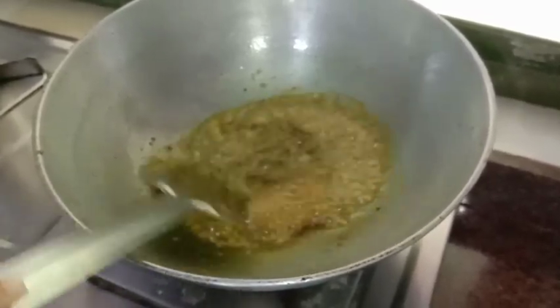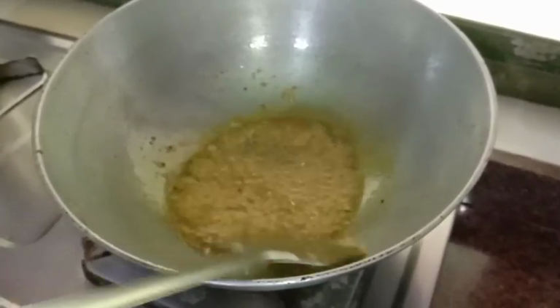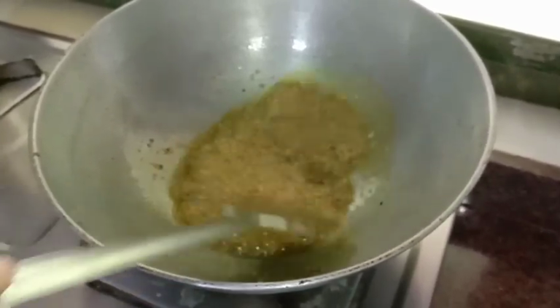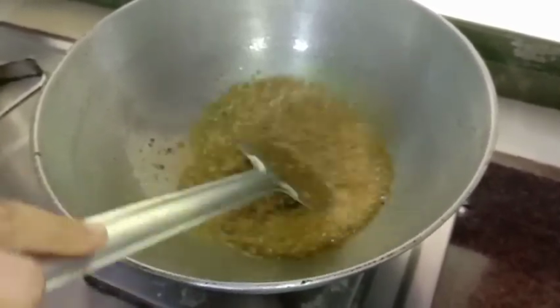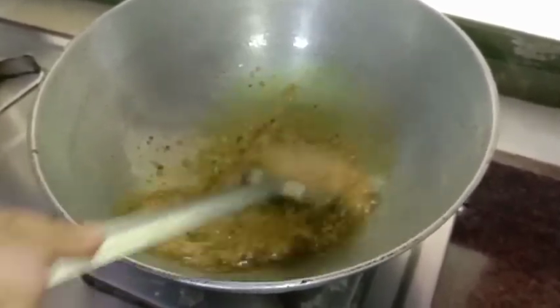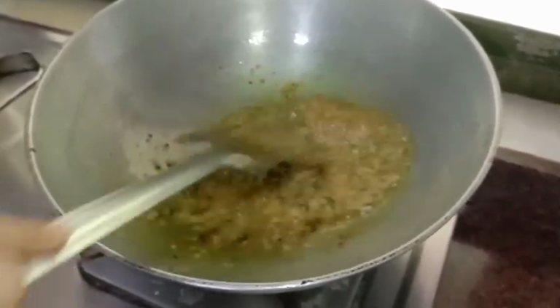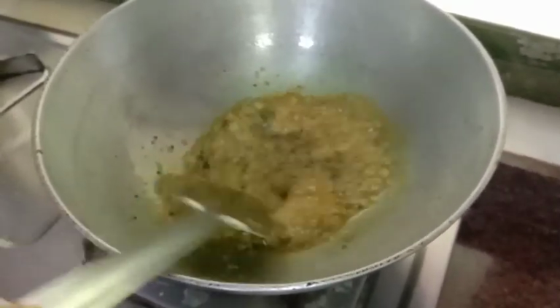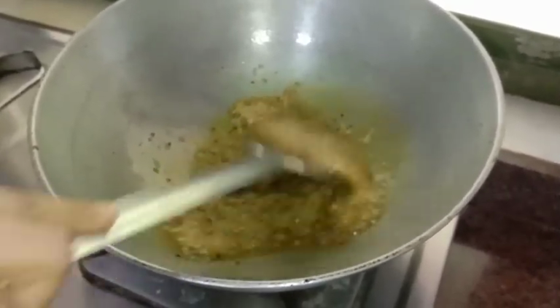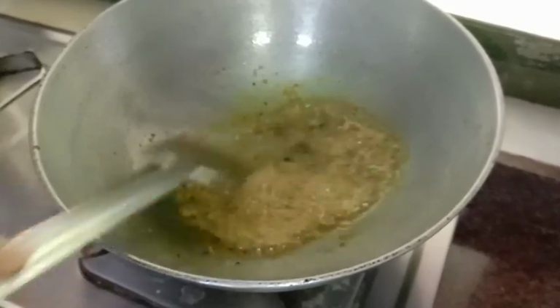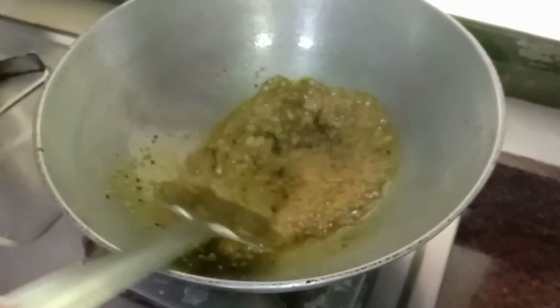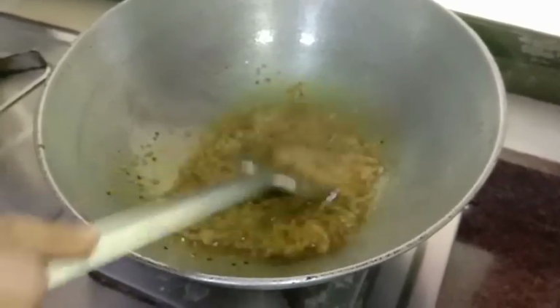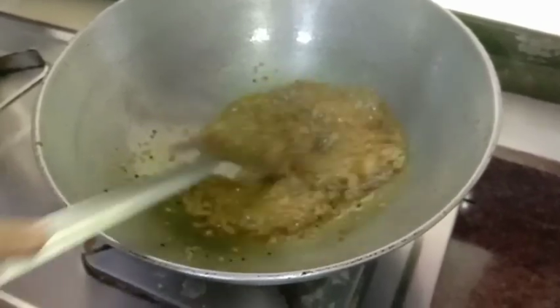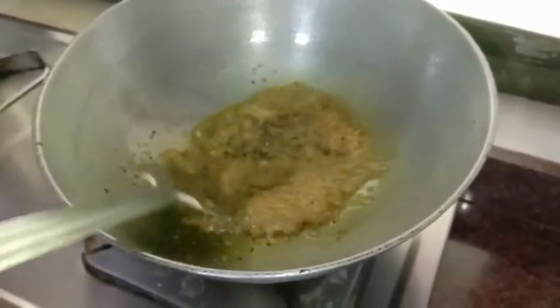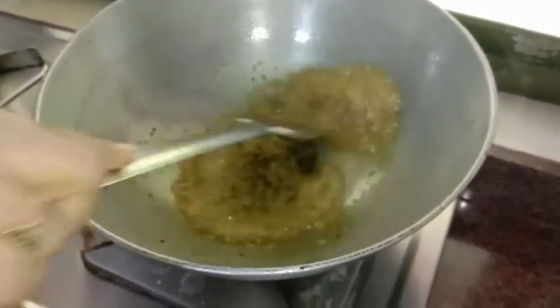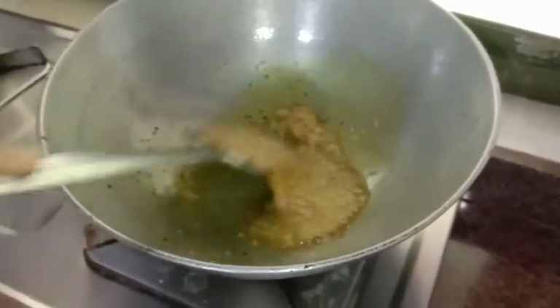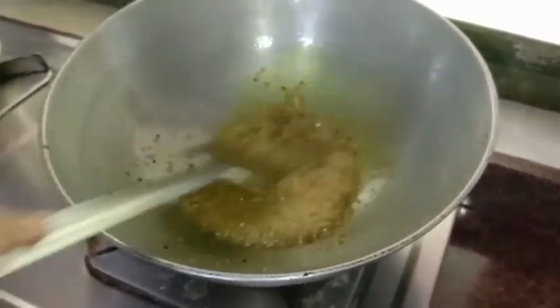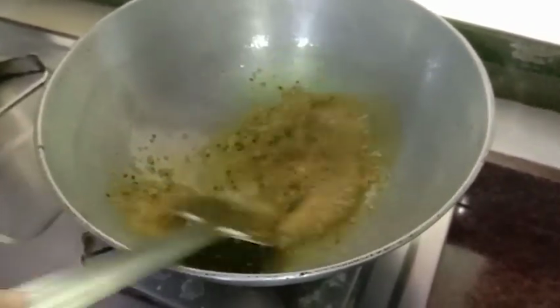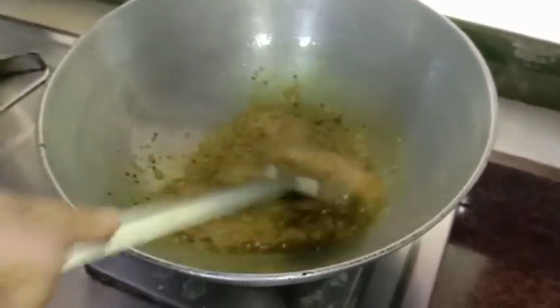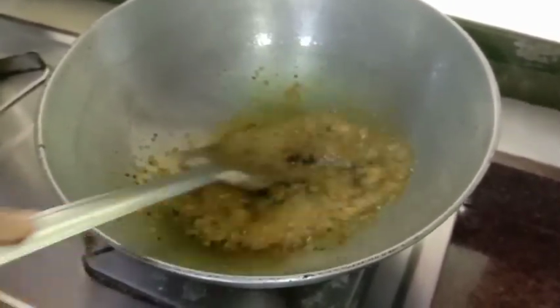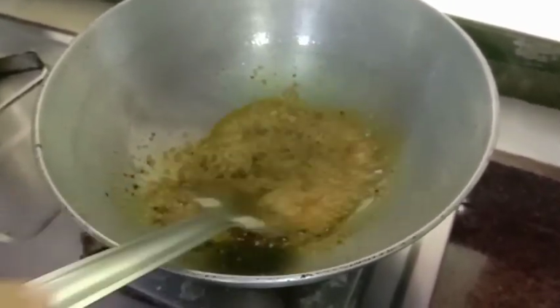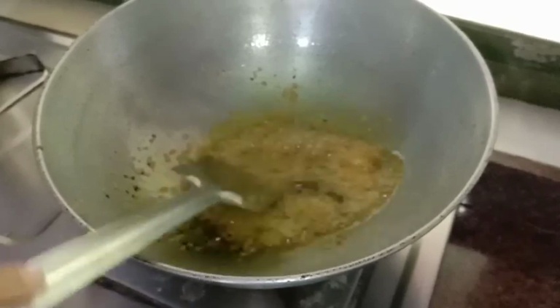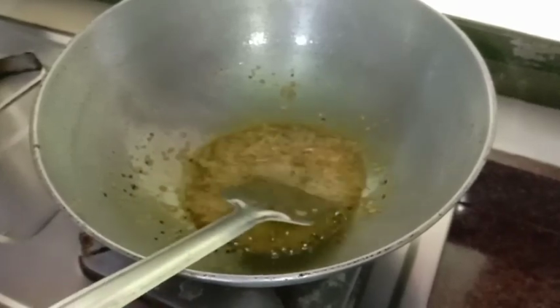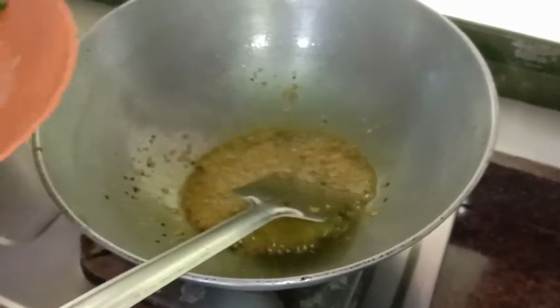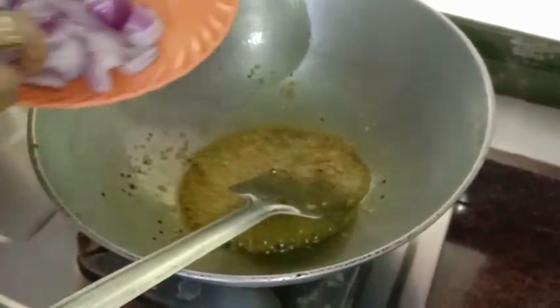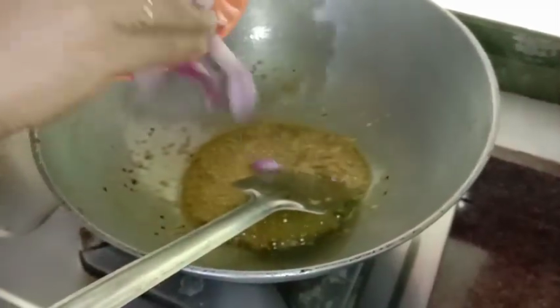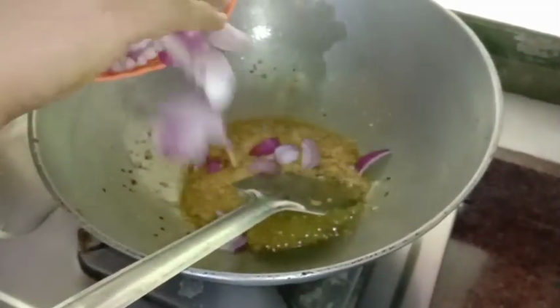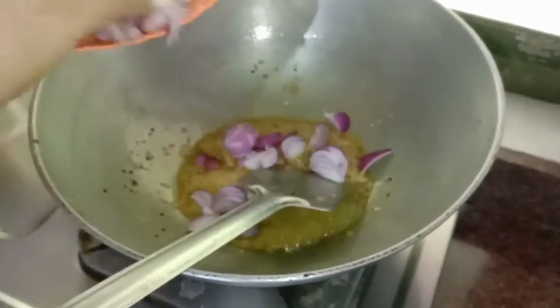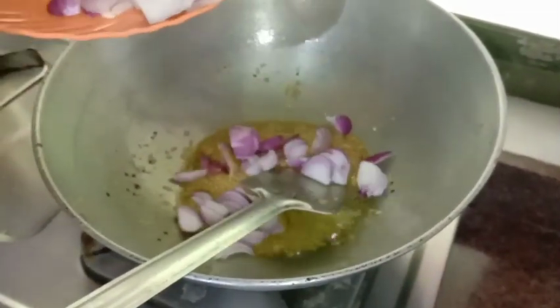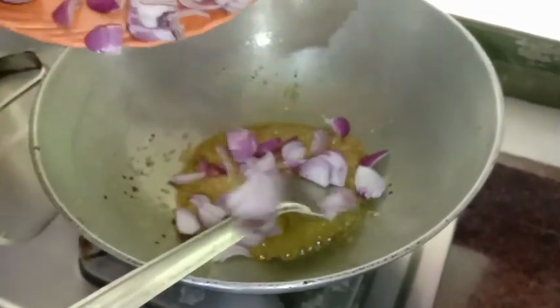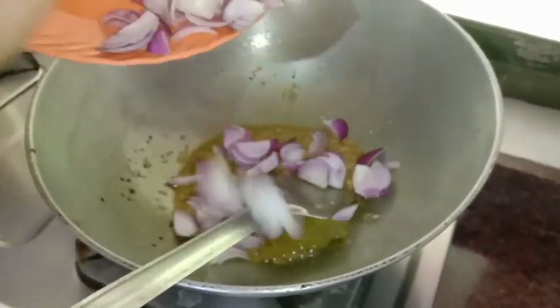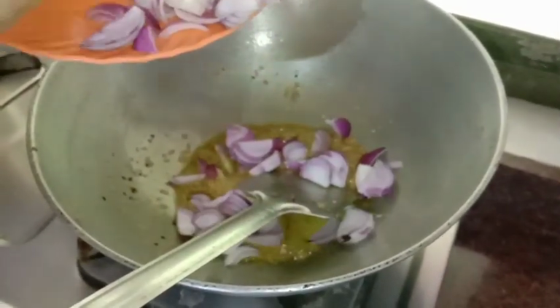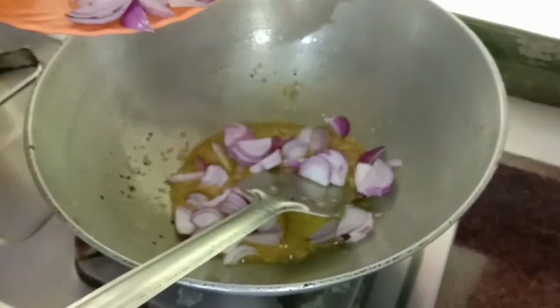We are going to add the sauce for the whole recipe. Now I'm going to add the sauce.